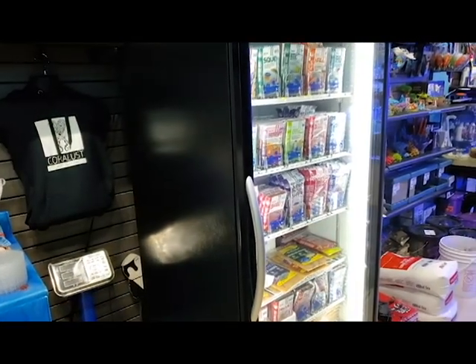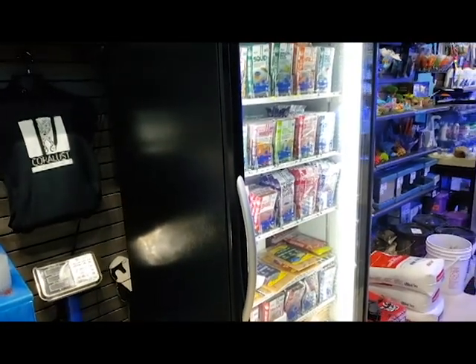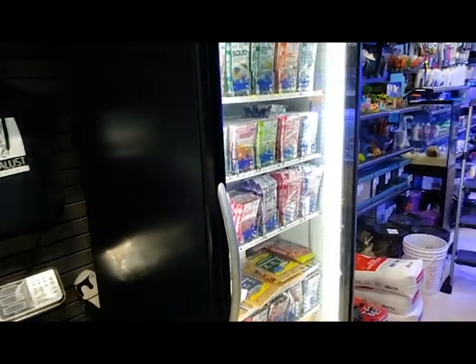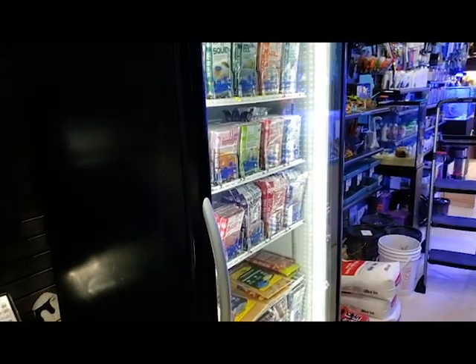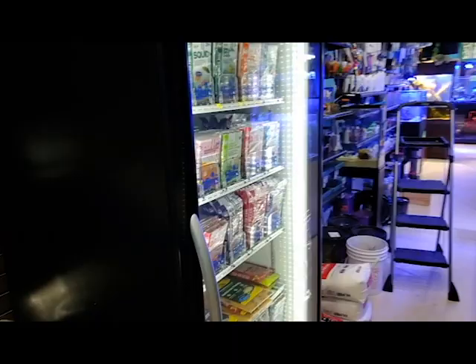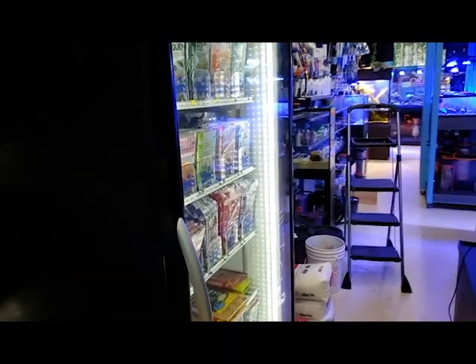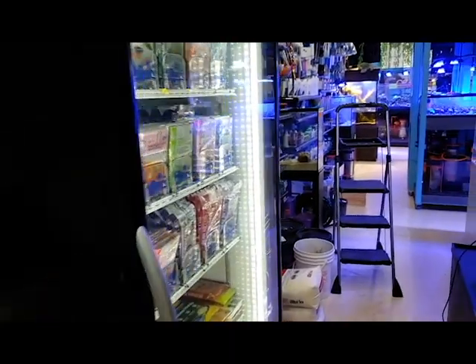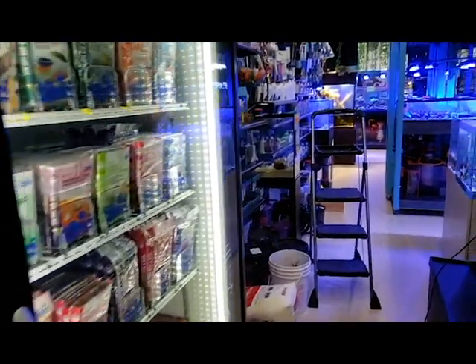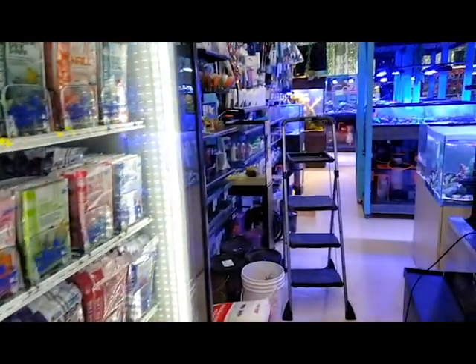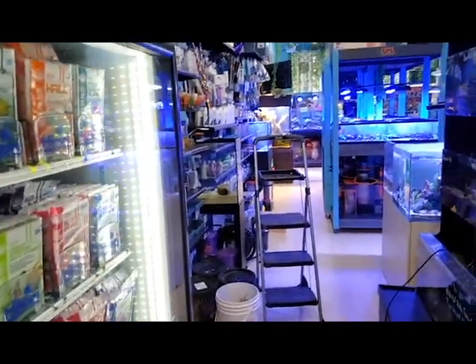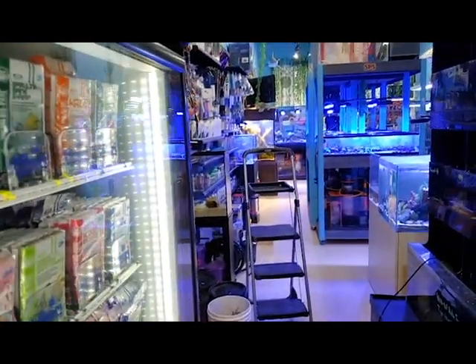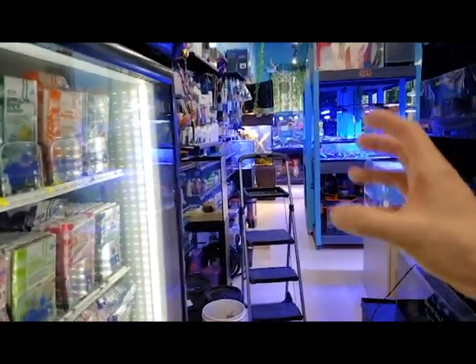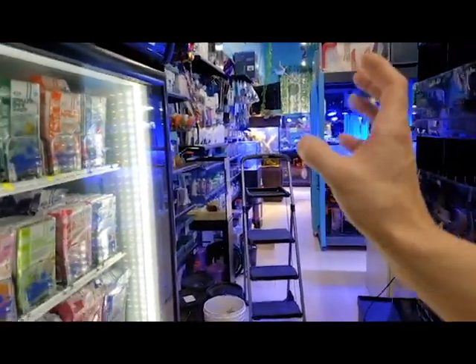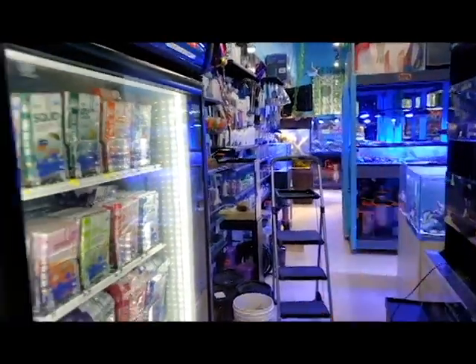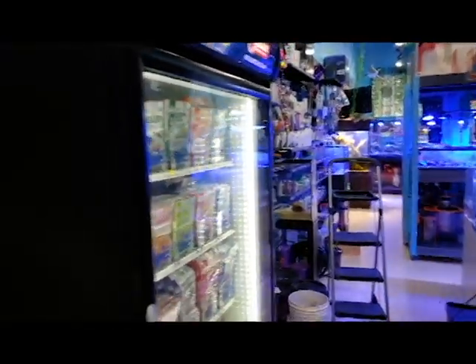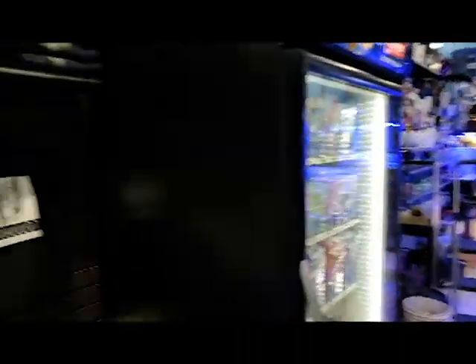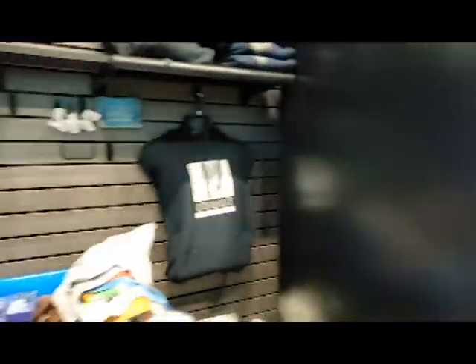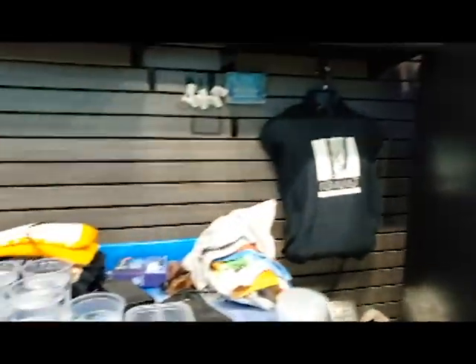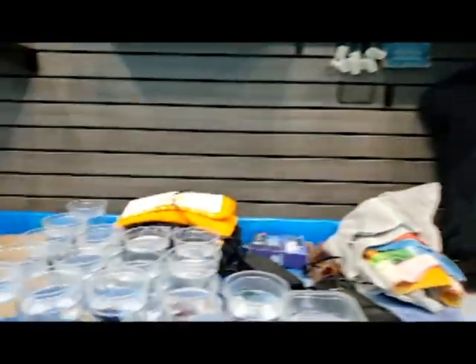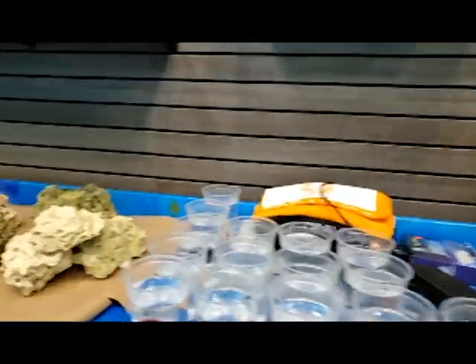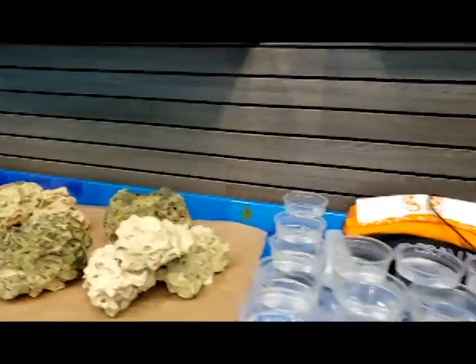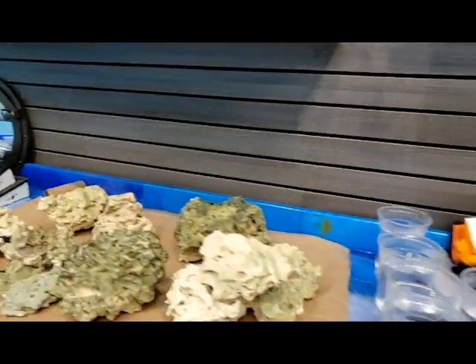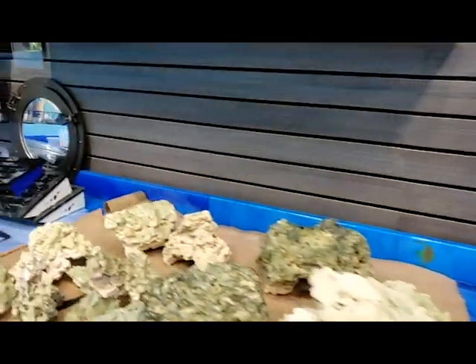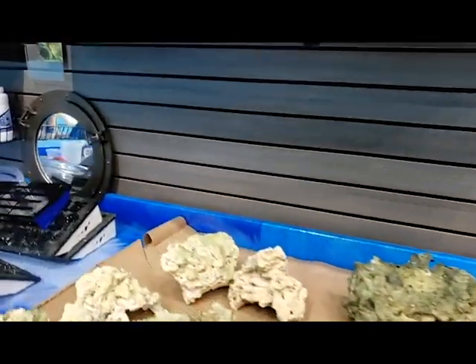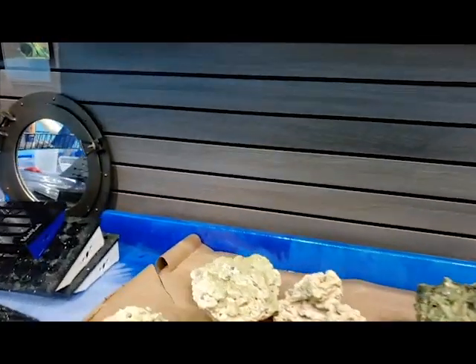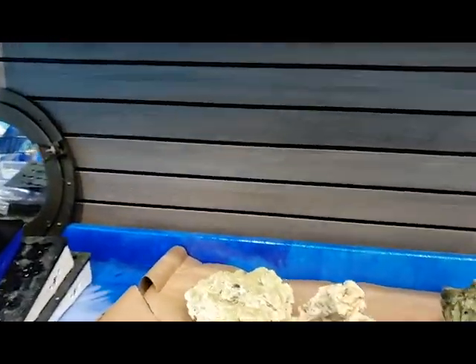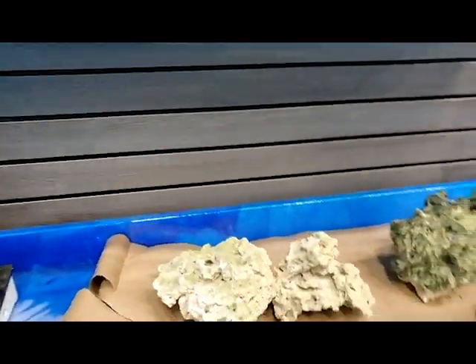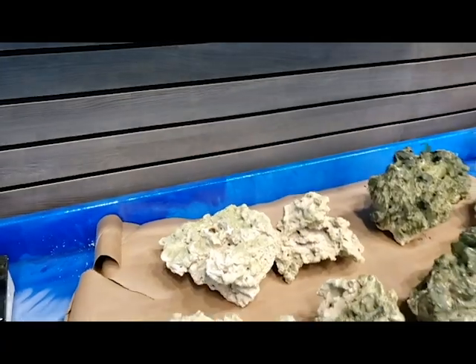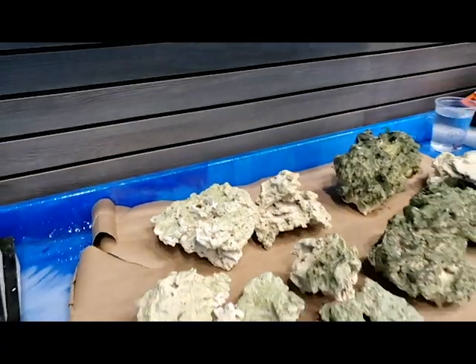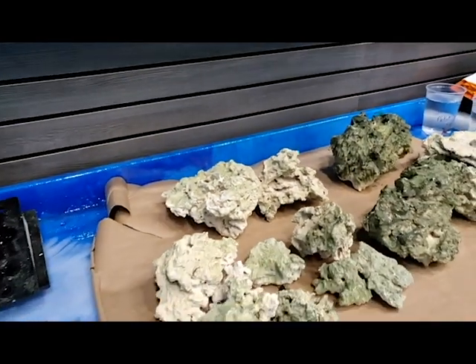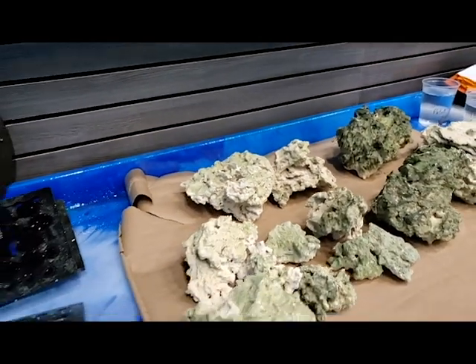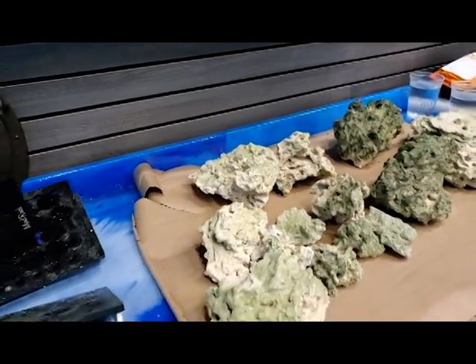Between your delicious fish food, carbon, GFO, reactors, all that stuff — I am trying to get in more each week and just be better supplied for everyone so we don't have to worry about back-ordered products and all those other things.